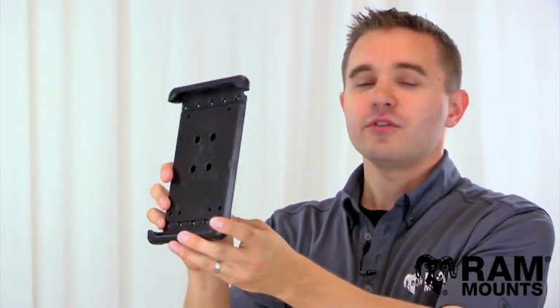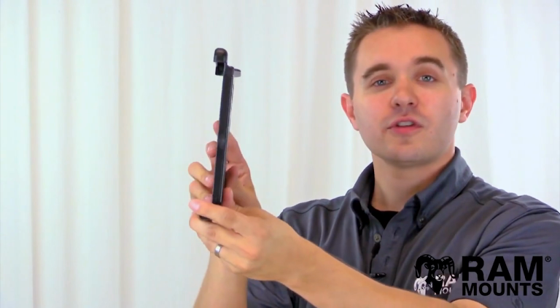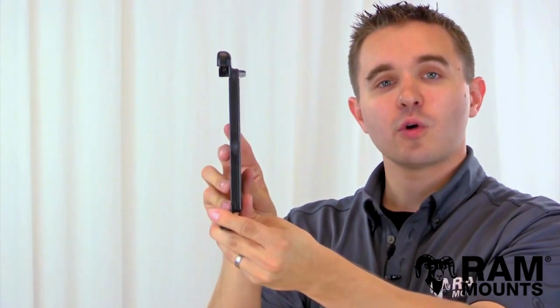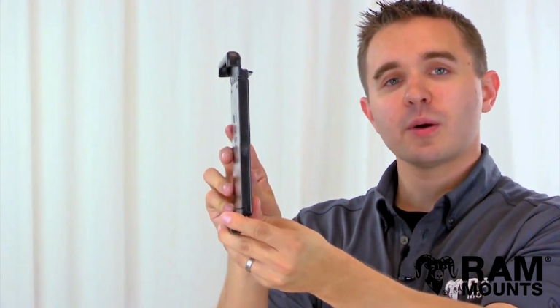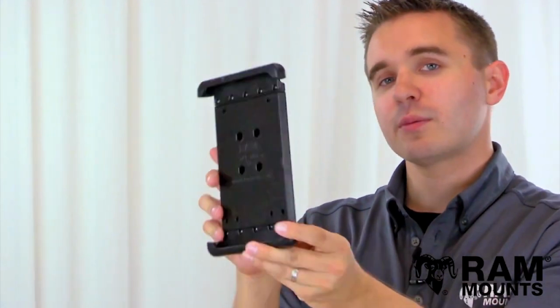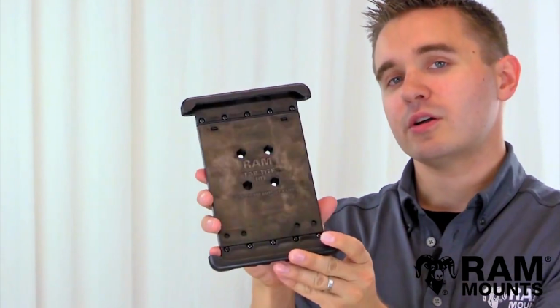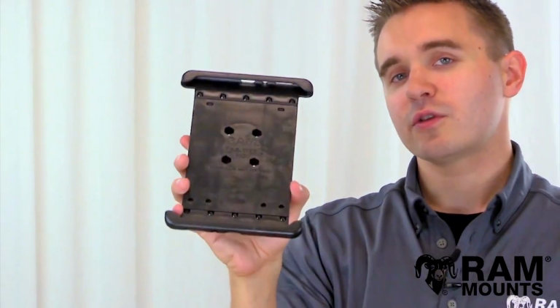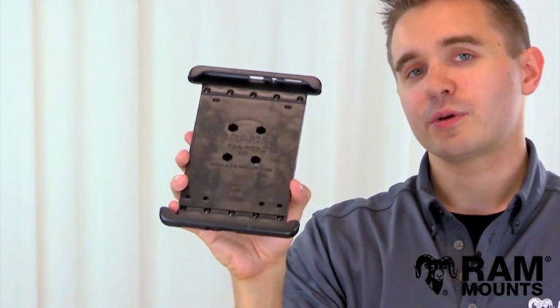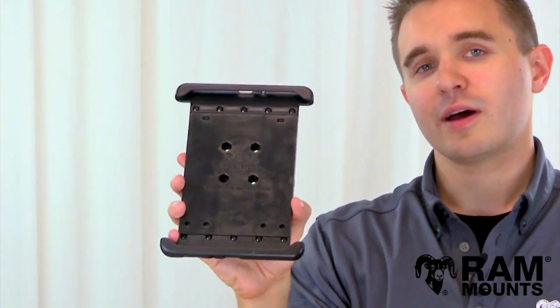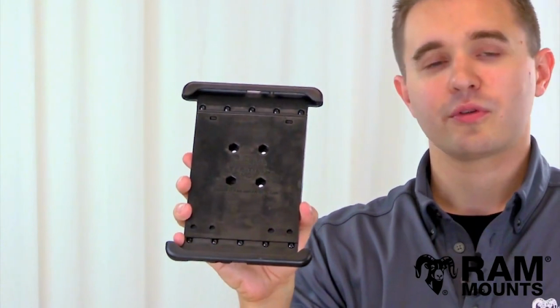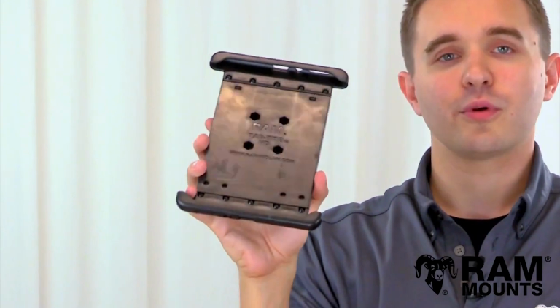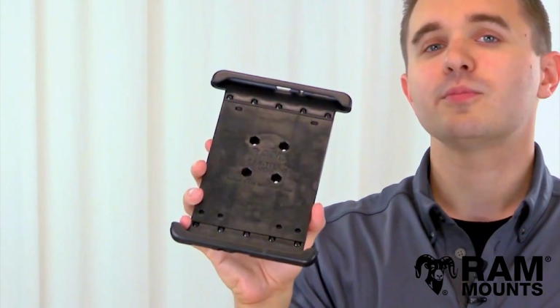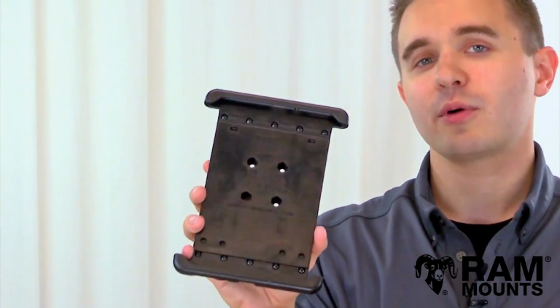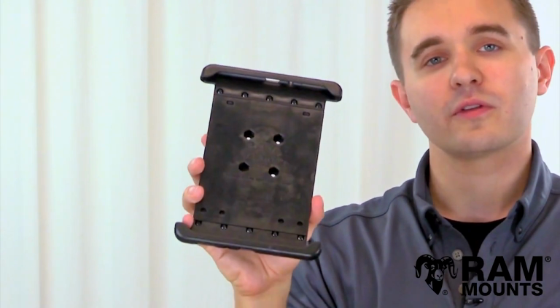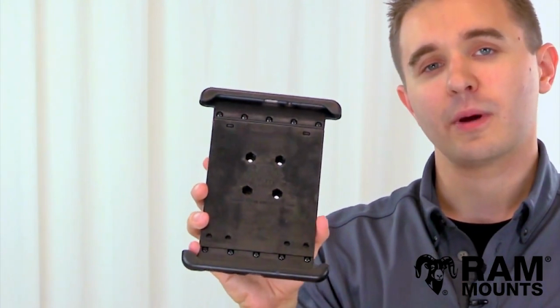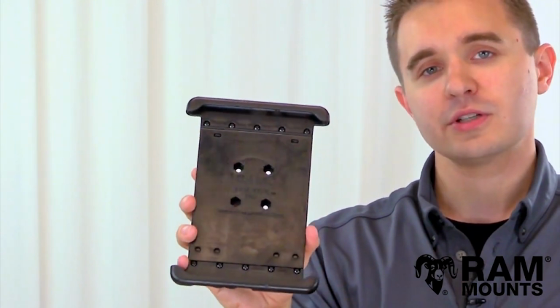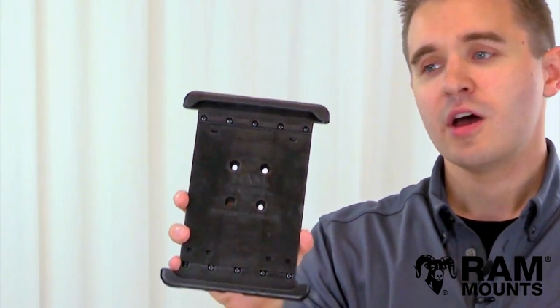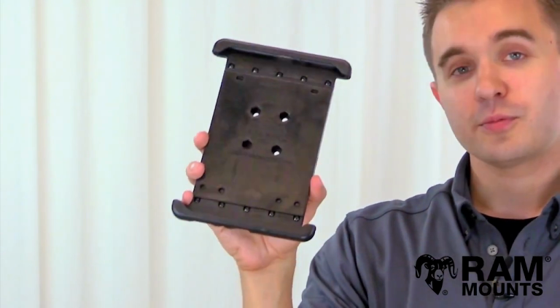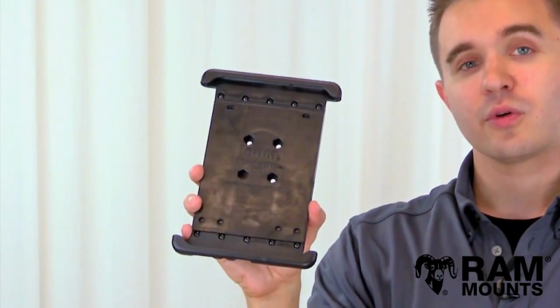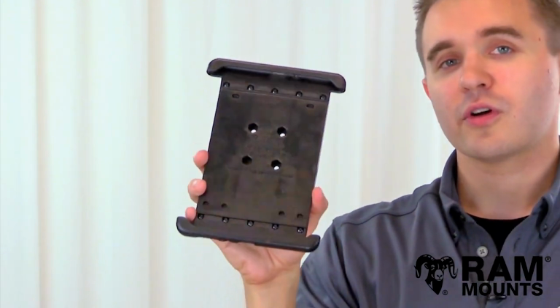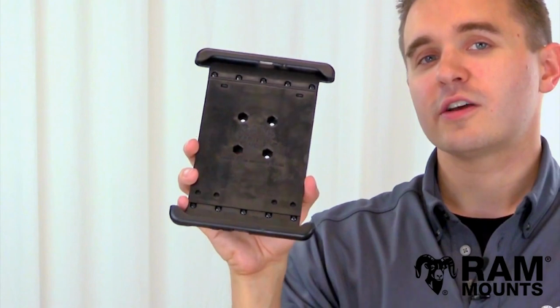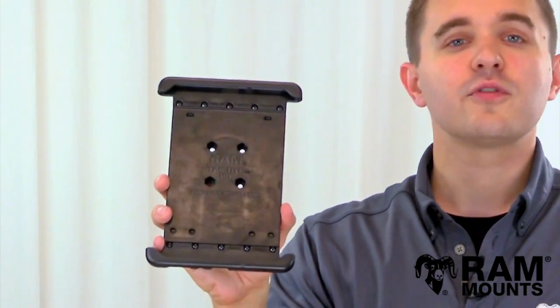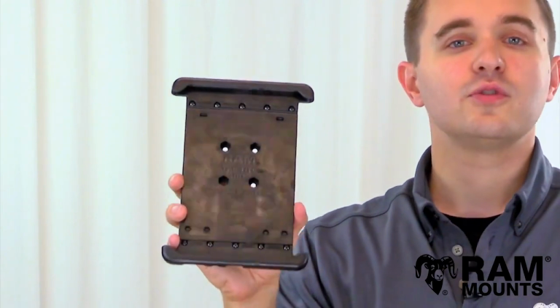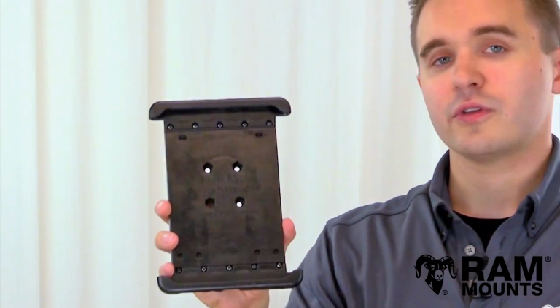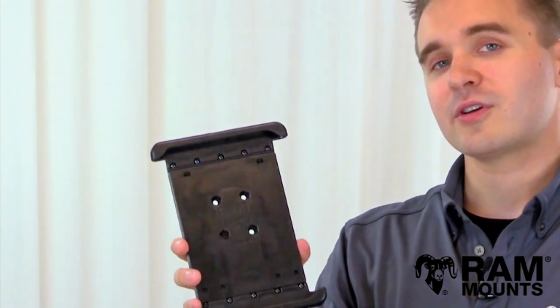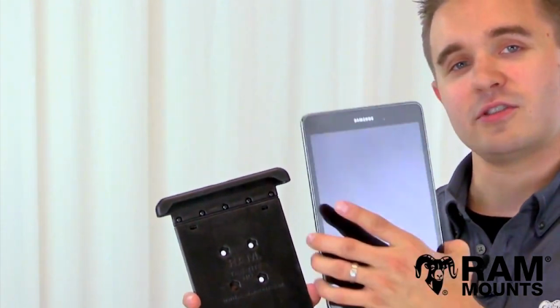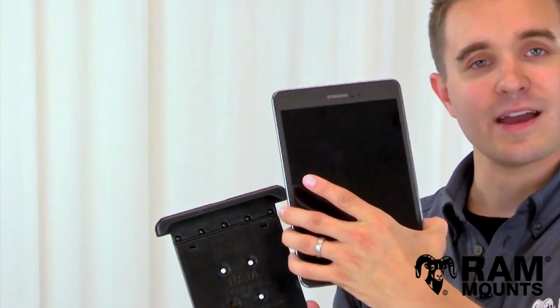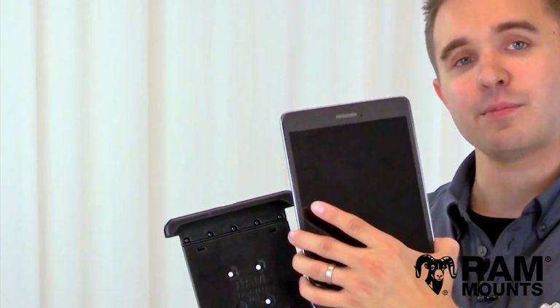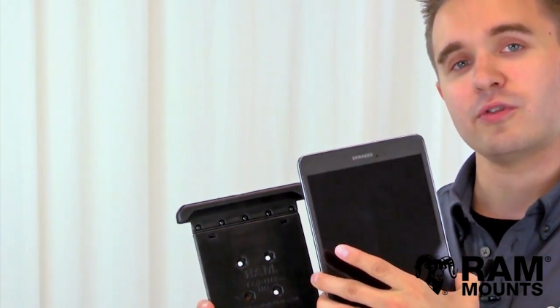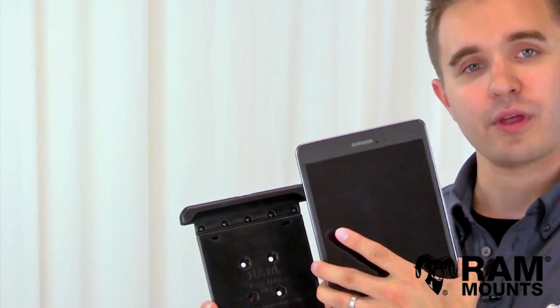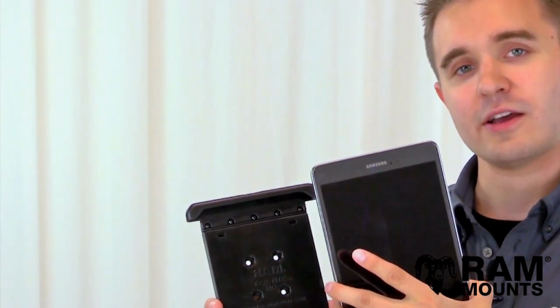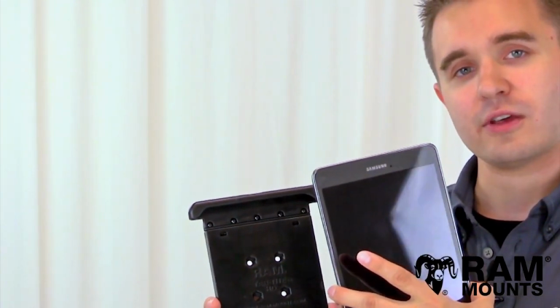As you can see, this is a low-profile but incredibly rugged universal spring-loaded tablet holder that can support any small tablet within the listed compatible dimensions, but this particular holder is also designed specifically to hold the Samsung Galaxy Tab A 8.0 series without any case or sleeve.